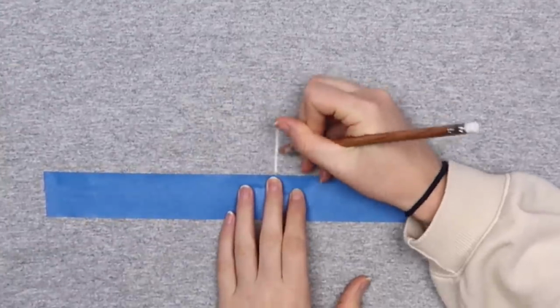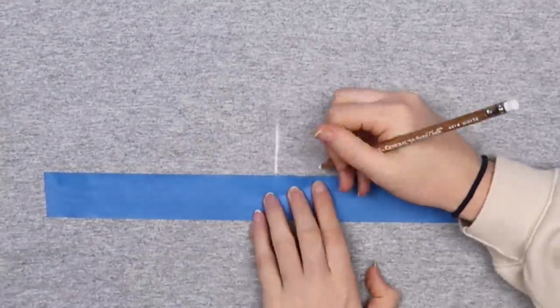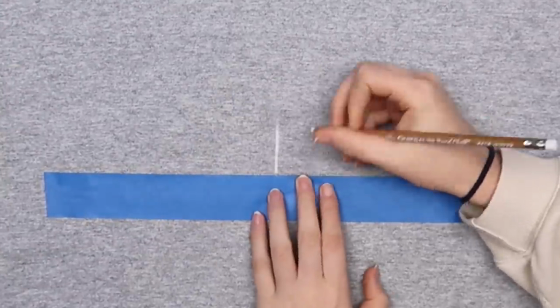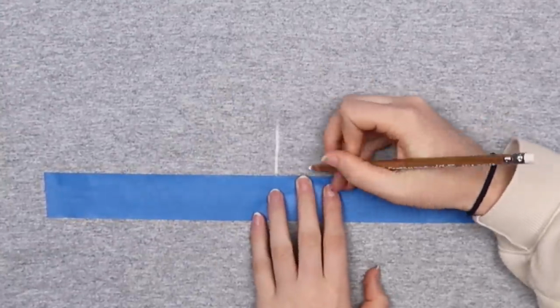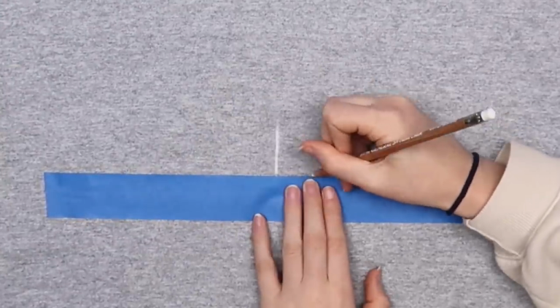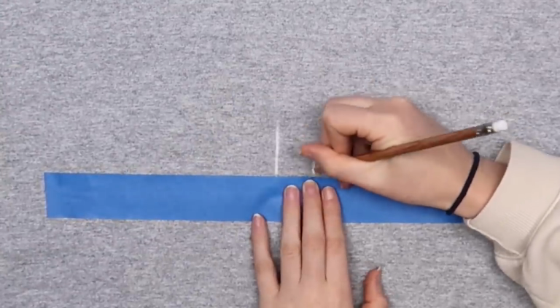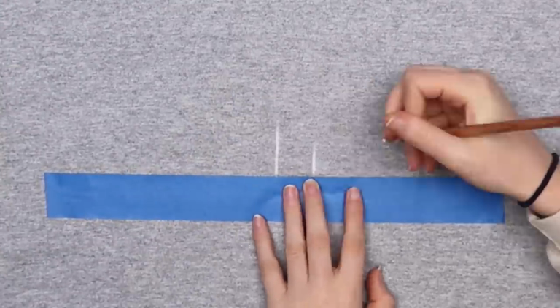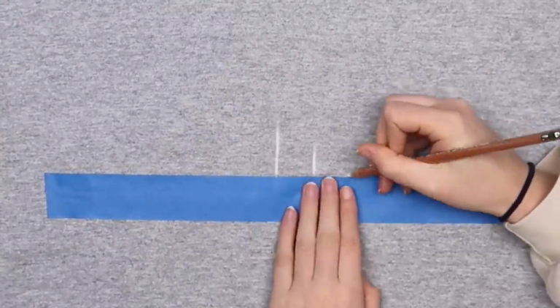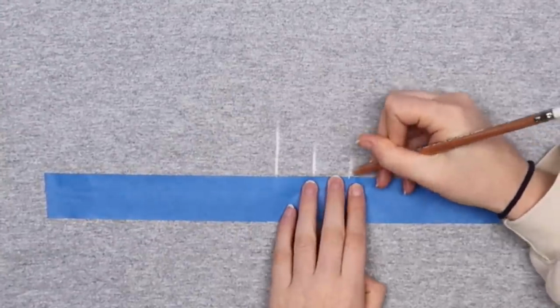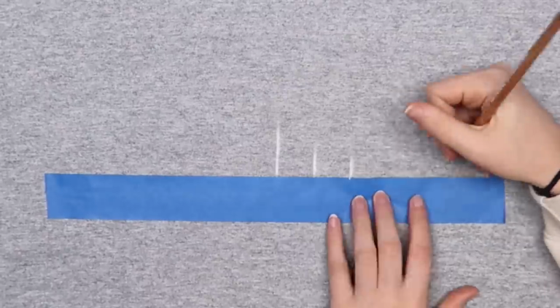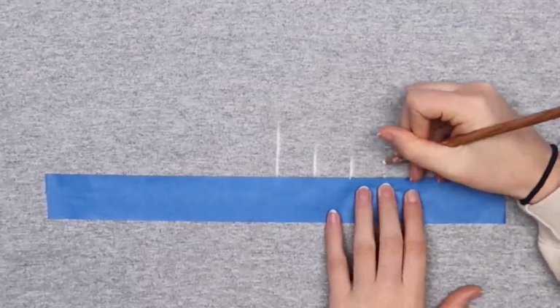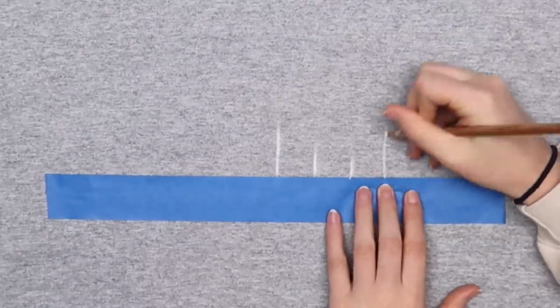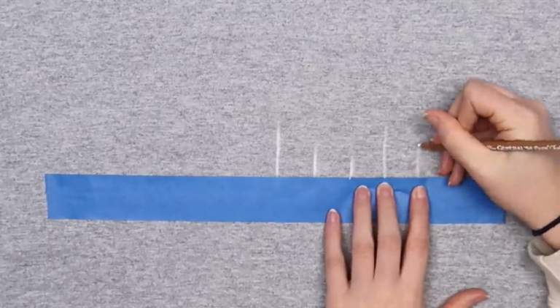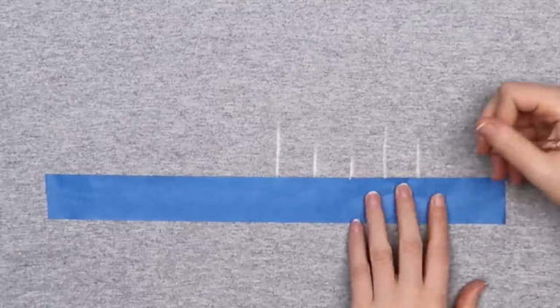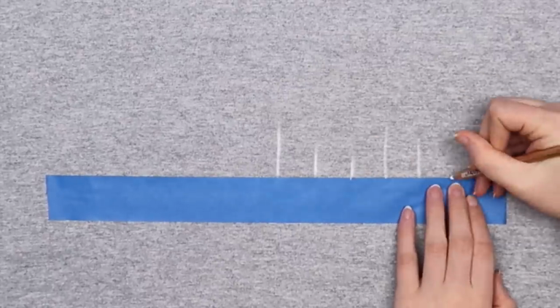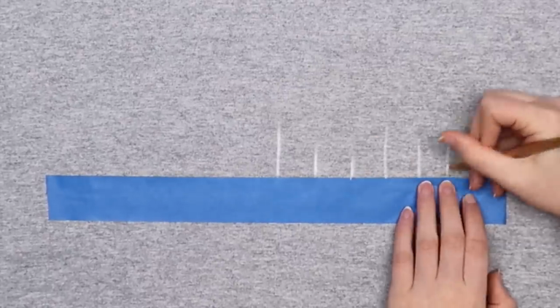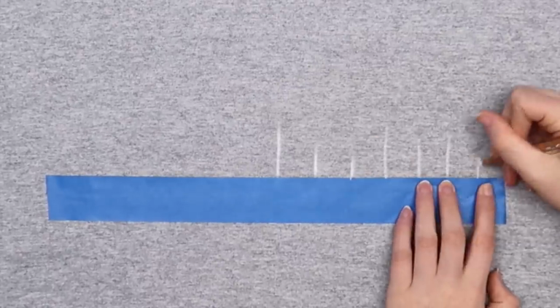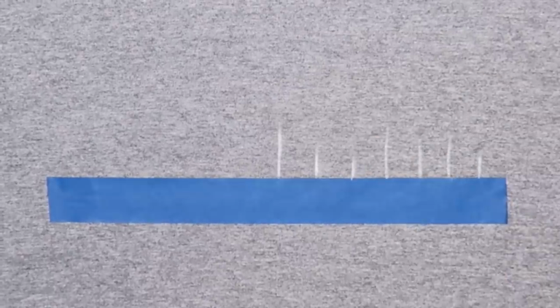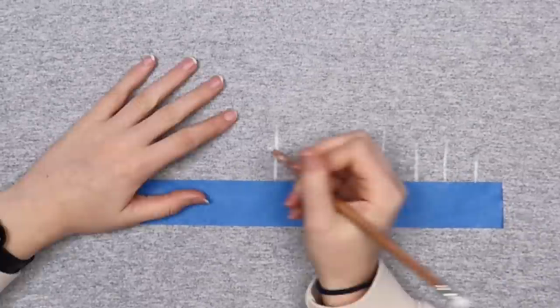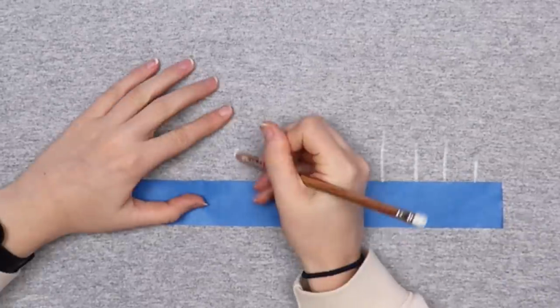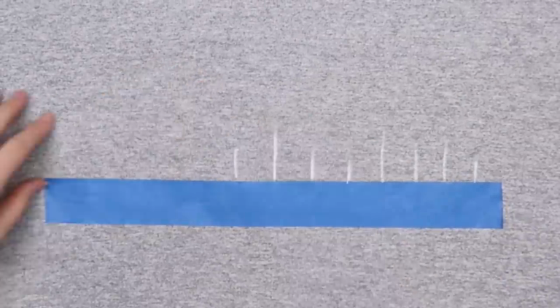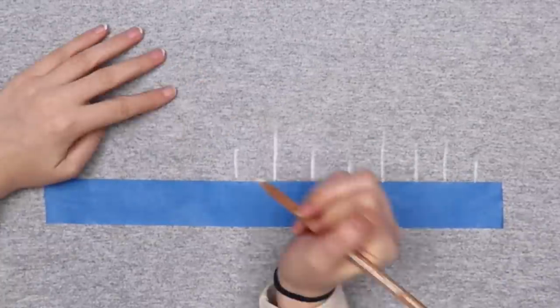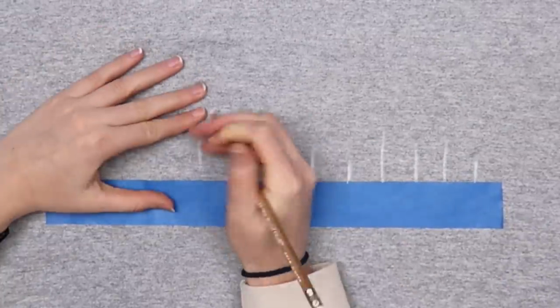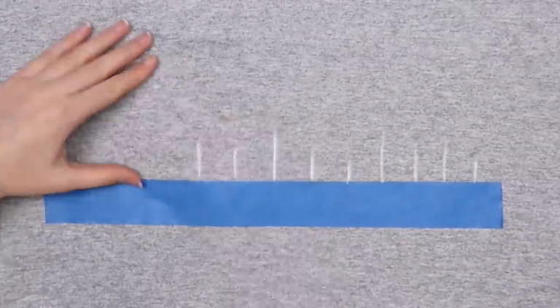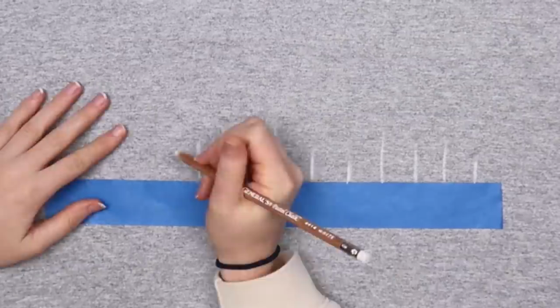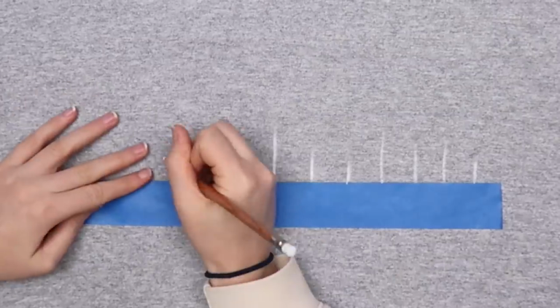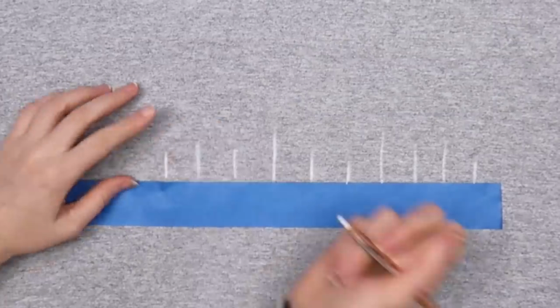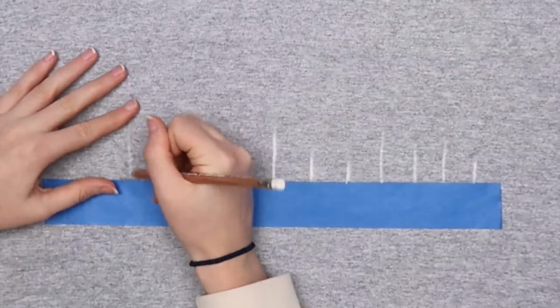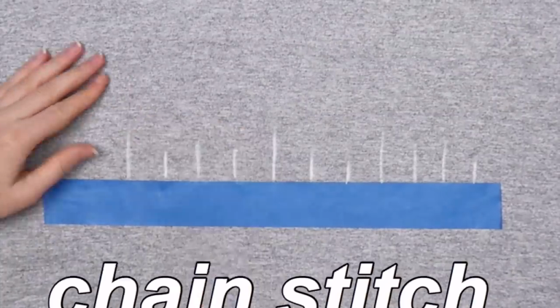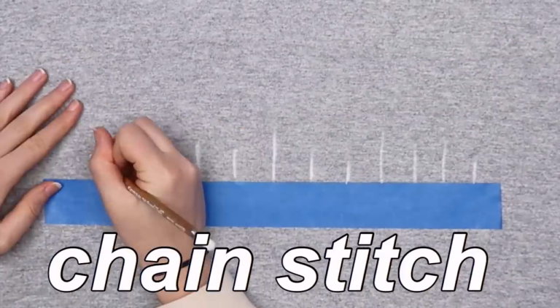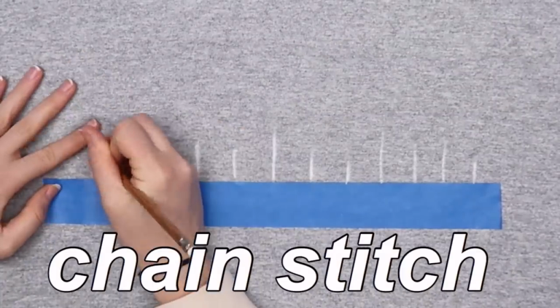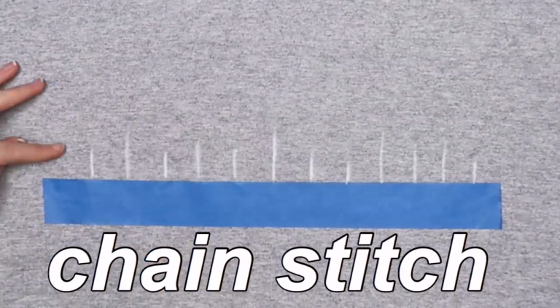Next I took a white chalk pencil and drew some lines above the tape. These pencils are nice because the marks will just come out in the wash. These will be the stems of your flowers. I did a chain stitch on each line to make the flower stems.